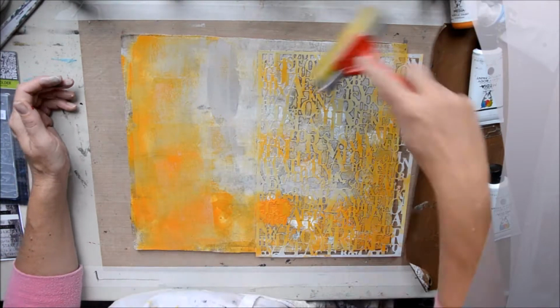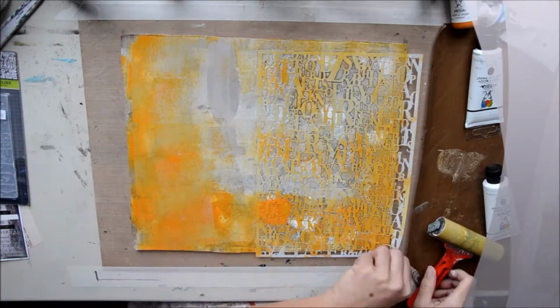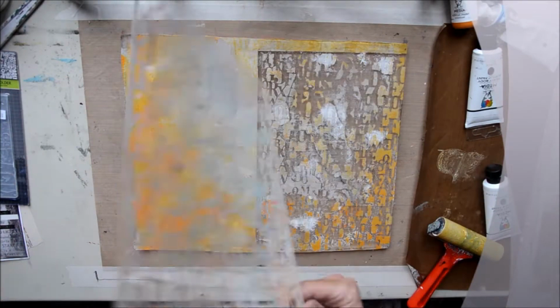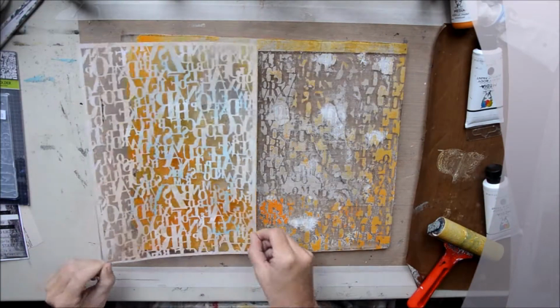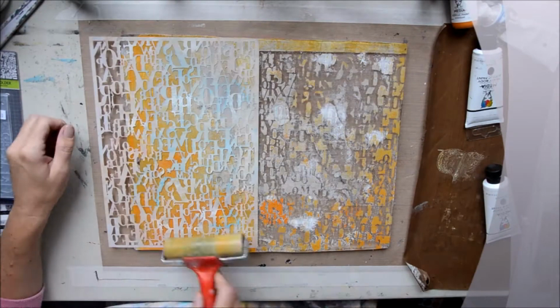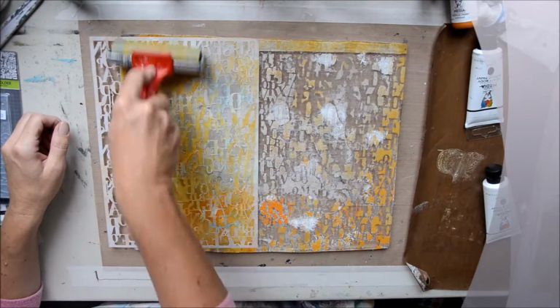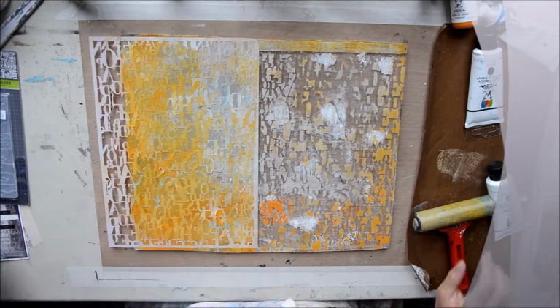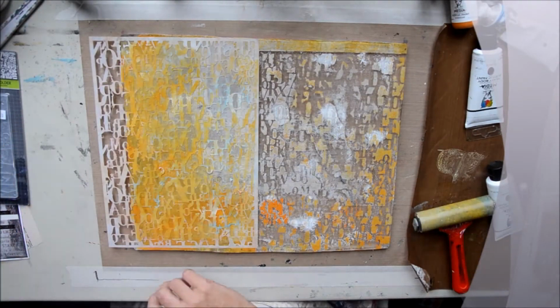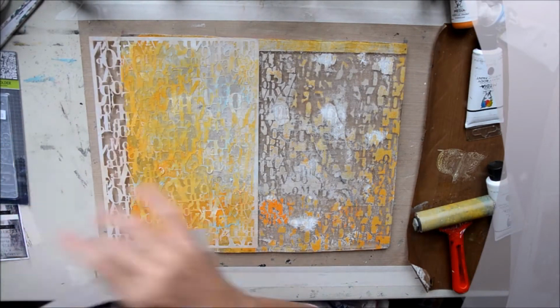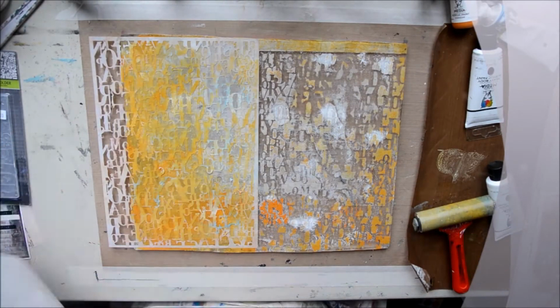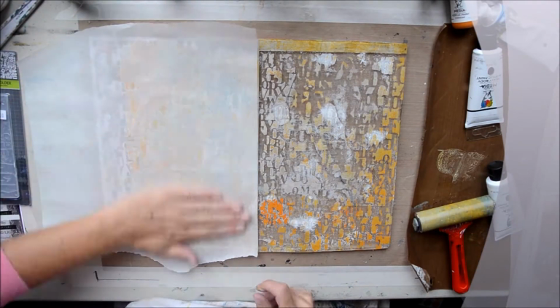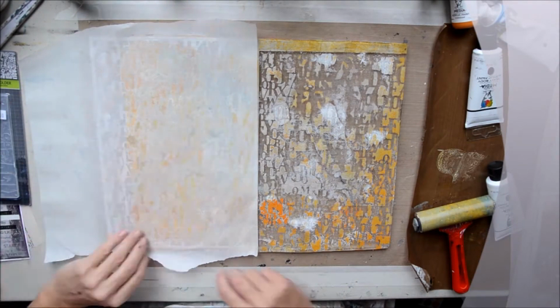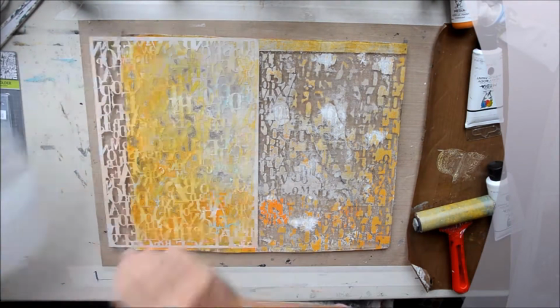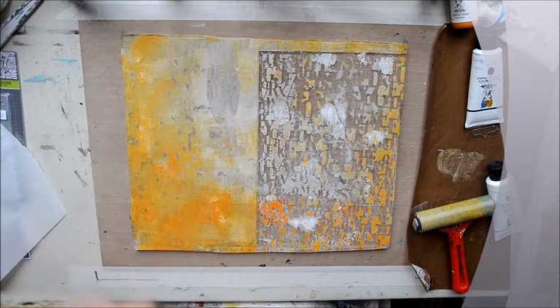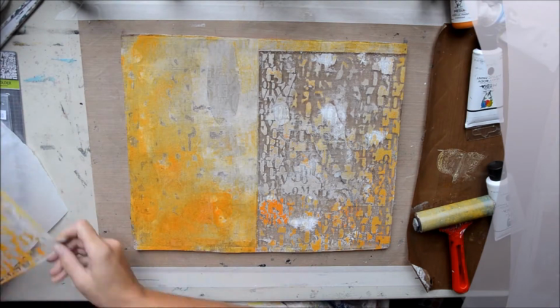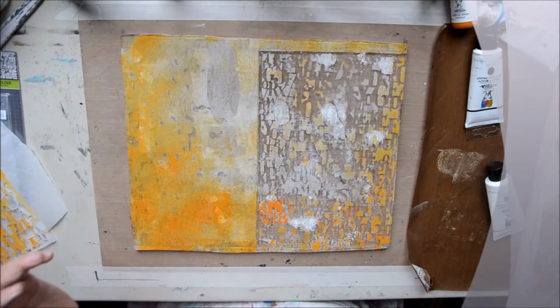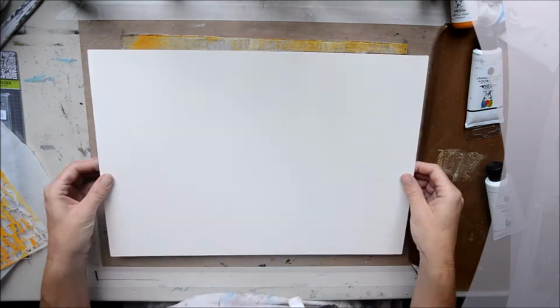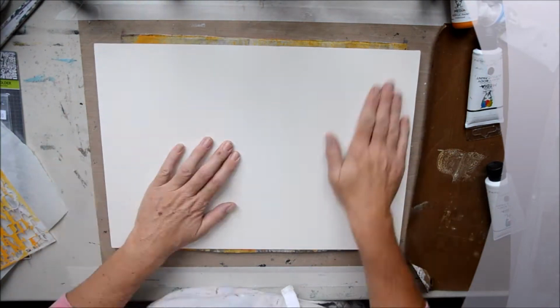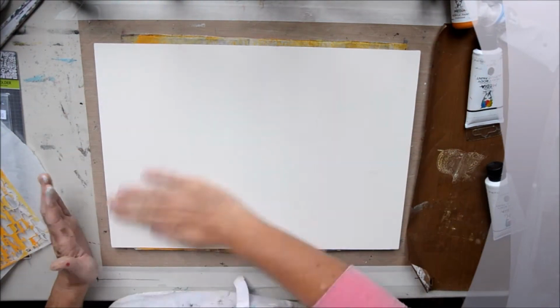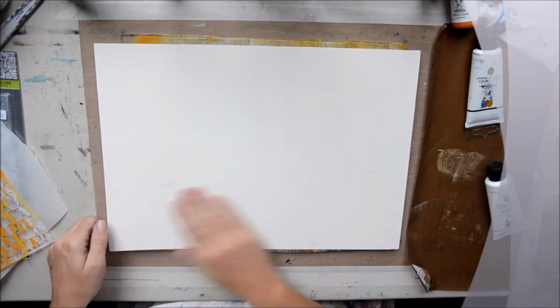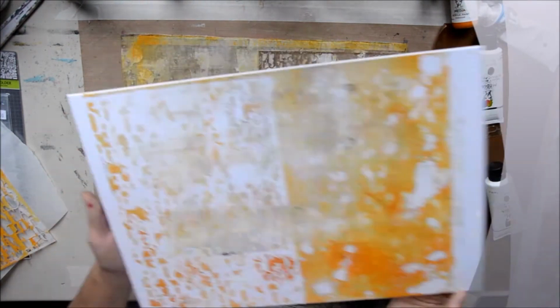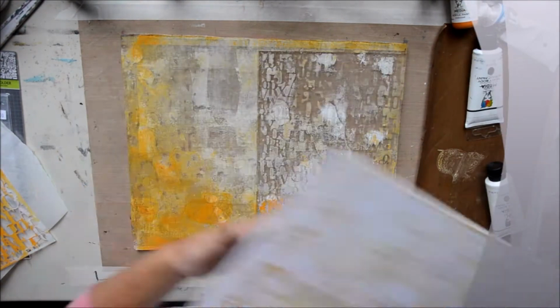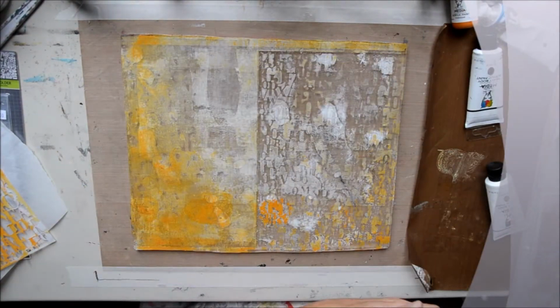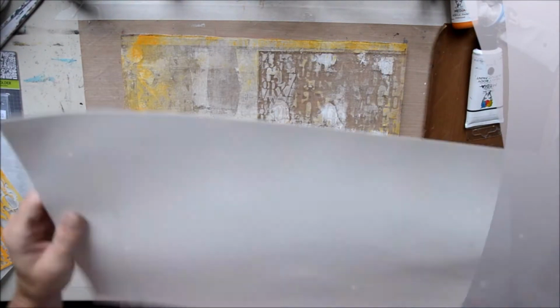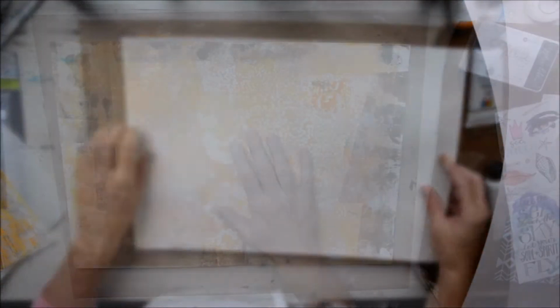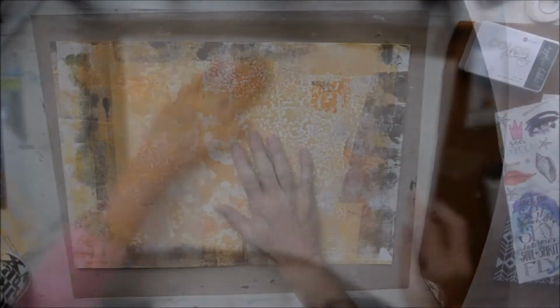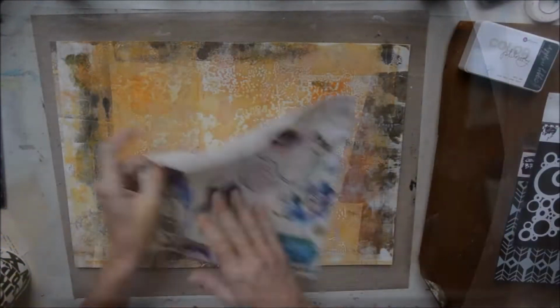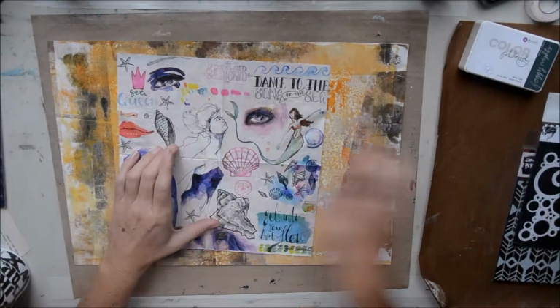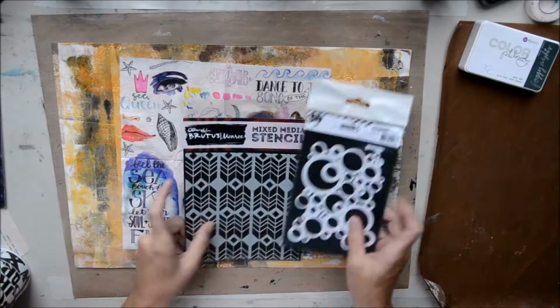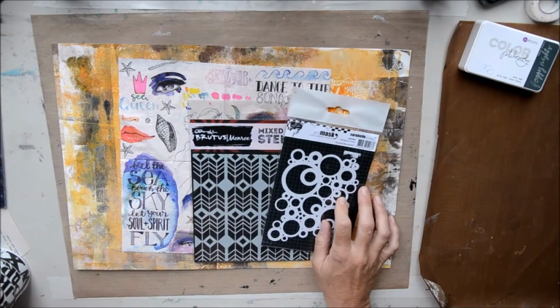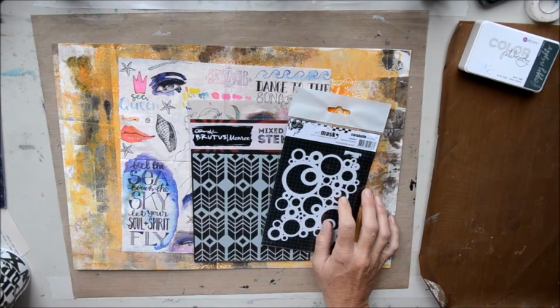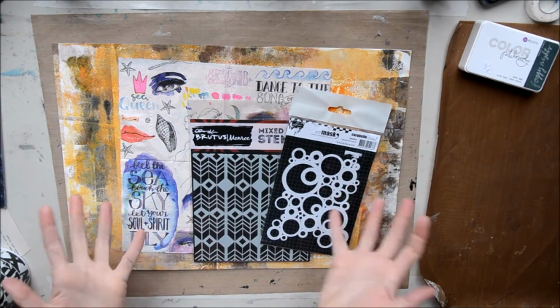Rolling through some stencils as well. I really love that big stencil — it's the Carabelle Studio Stencil and it's a great size. So here we go, starting off the project.